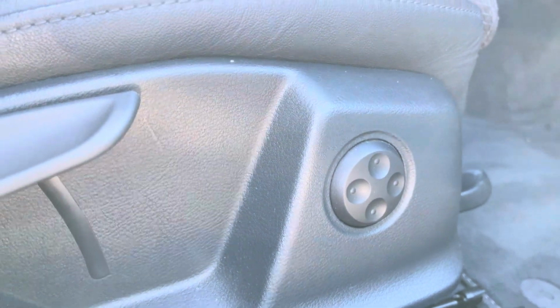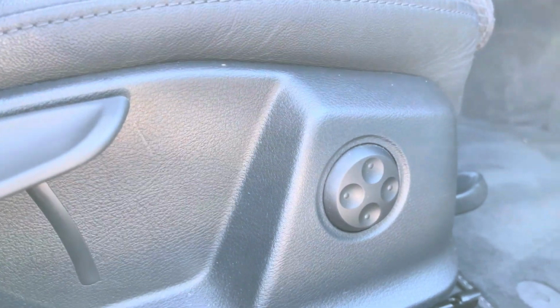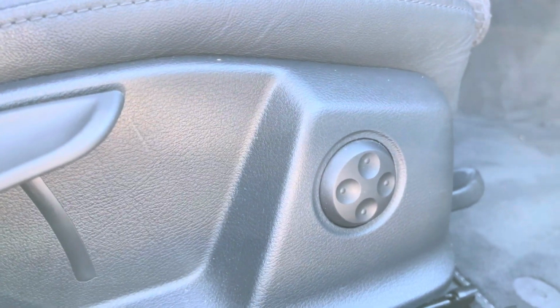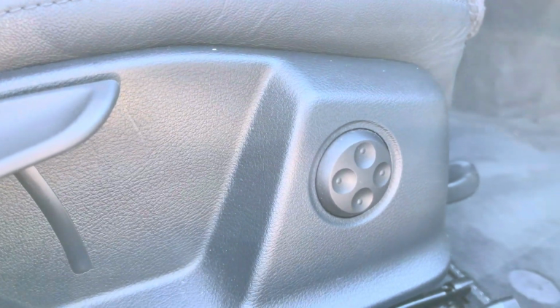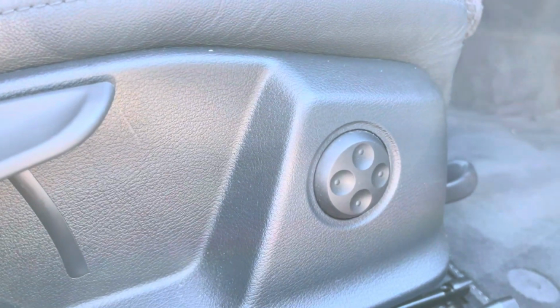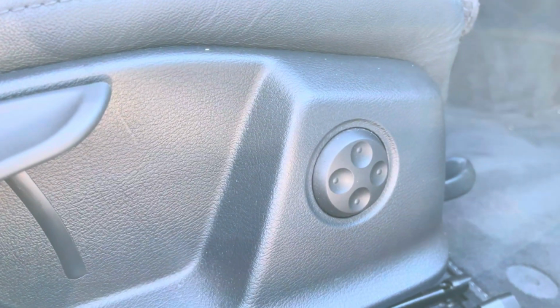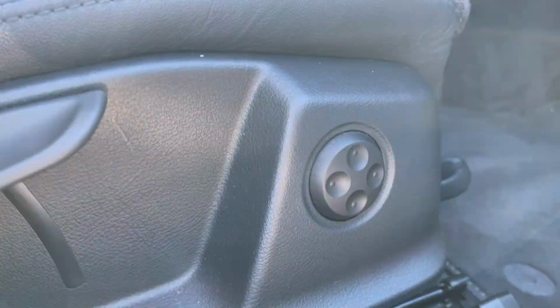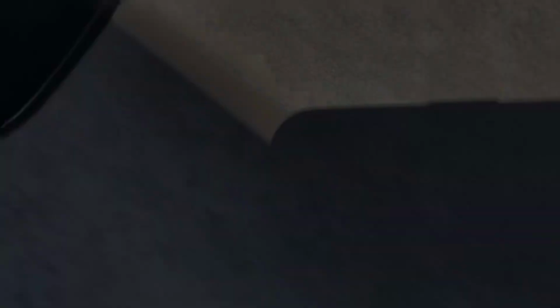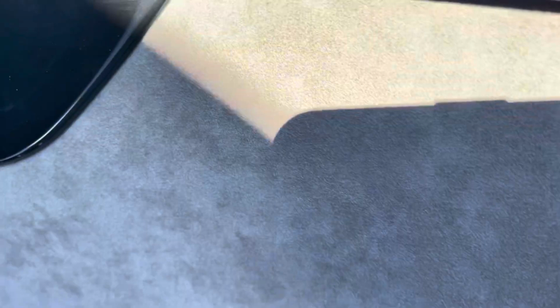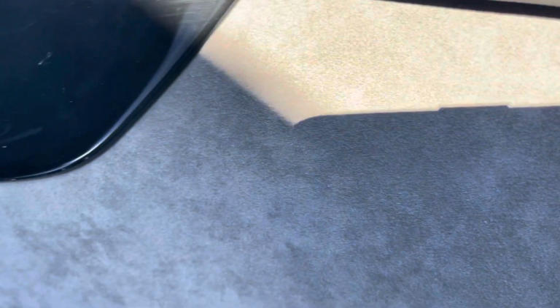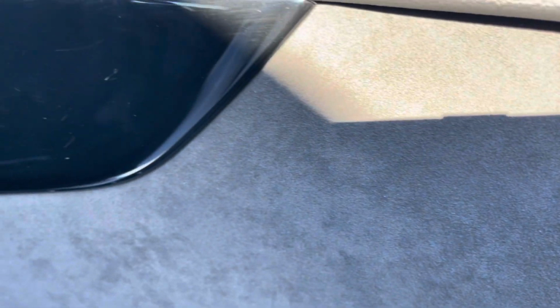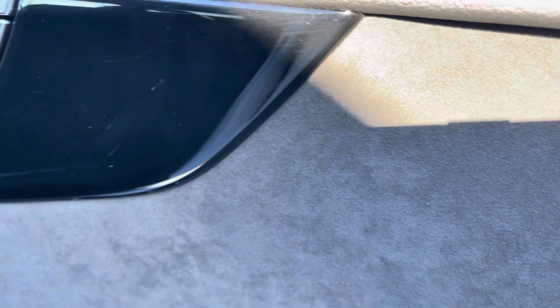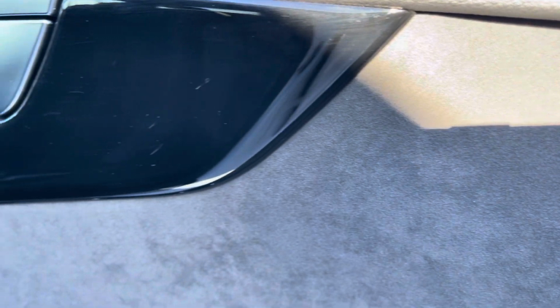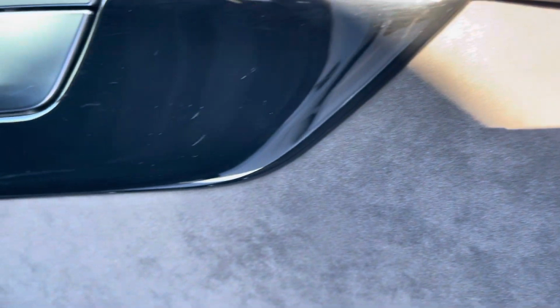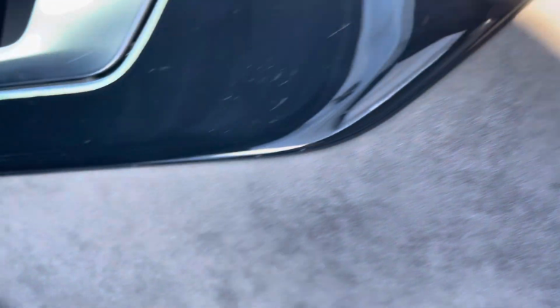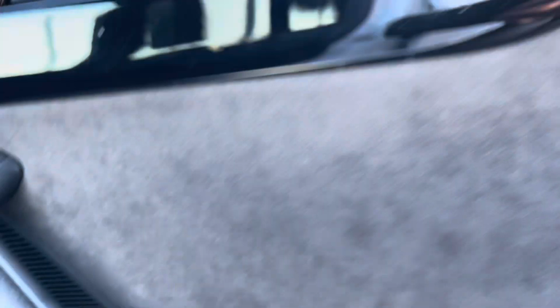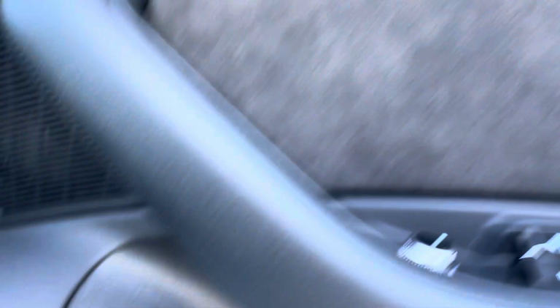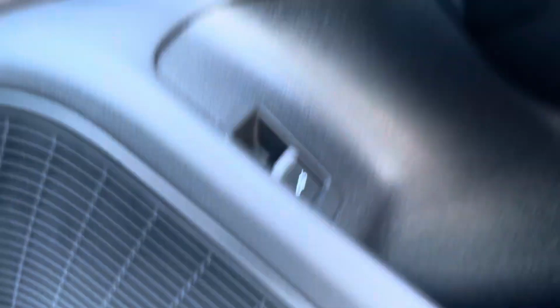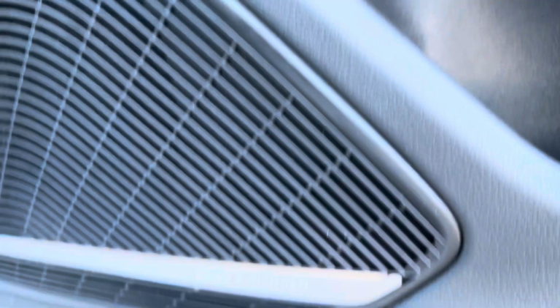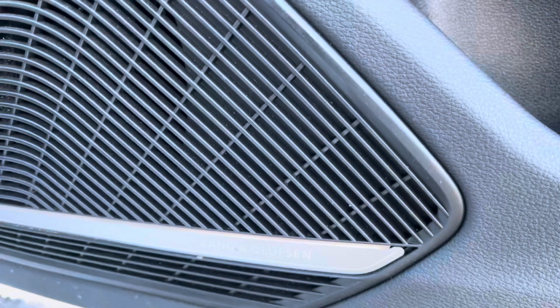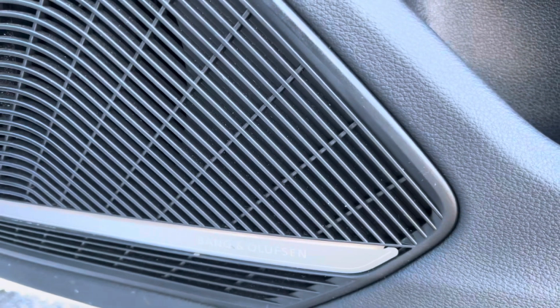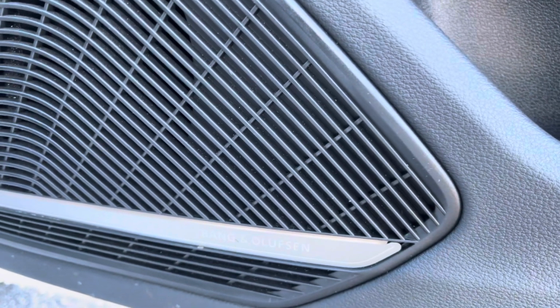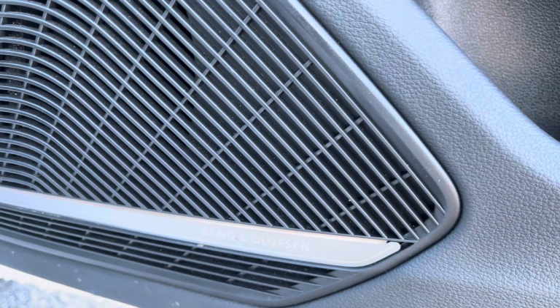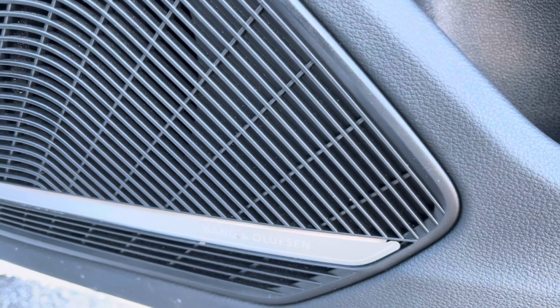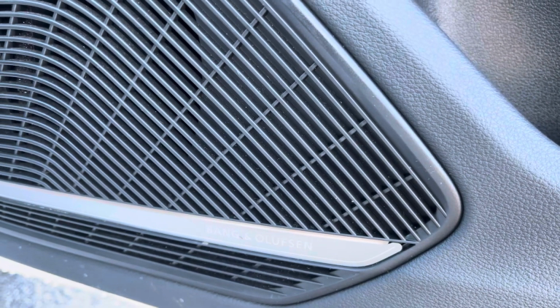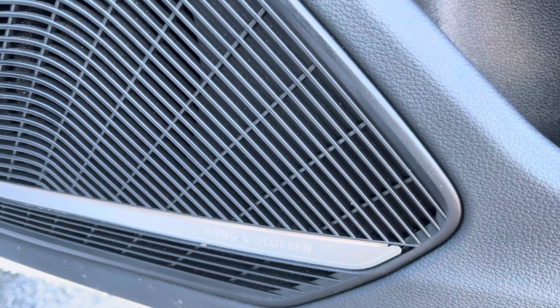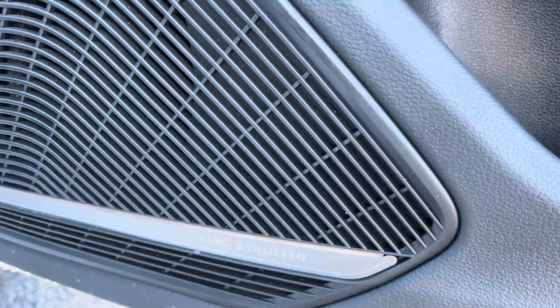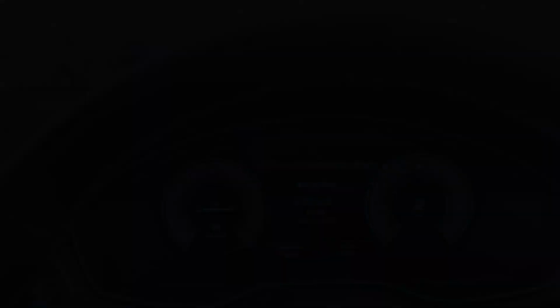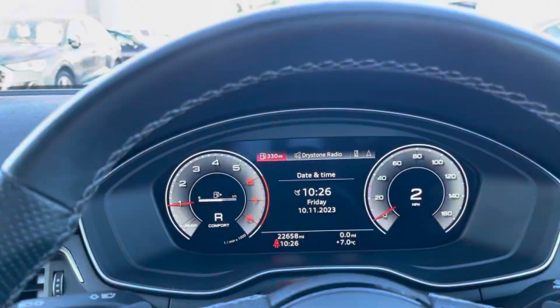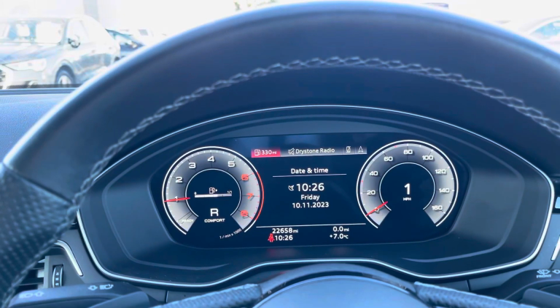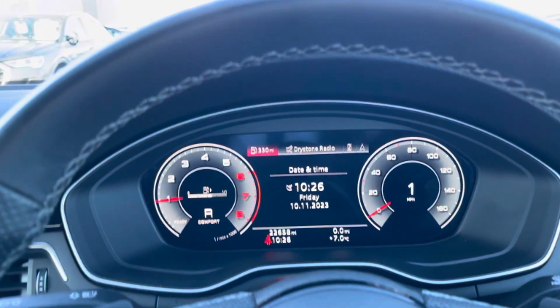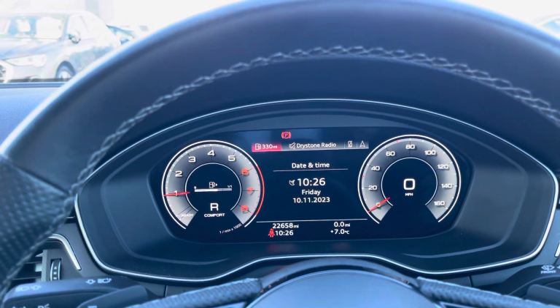For extra style points, the doors feature these gorgeous alcantara and black gloss inlays, and who could forget about the Bang & Olufsen premium sound system. Now taking a look at the multifunctional steering wheel —